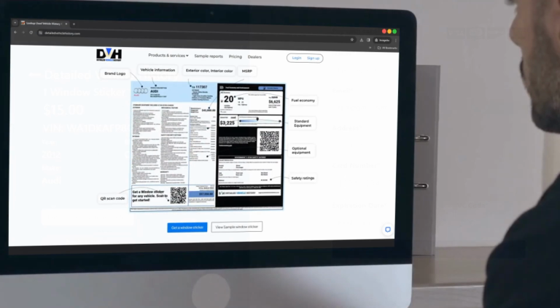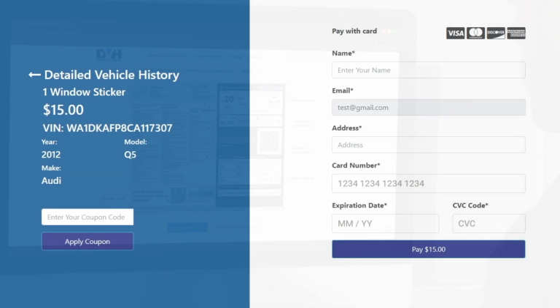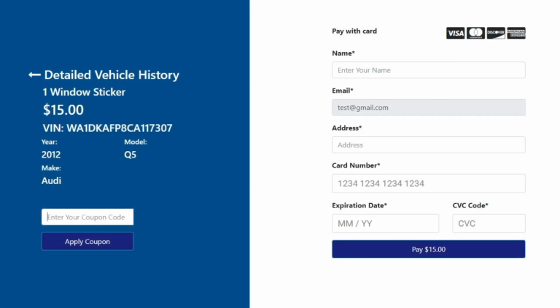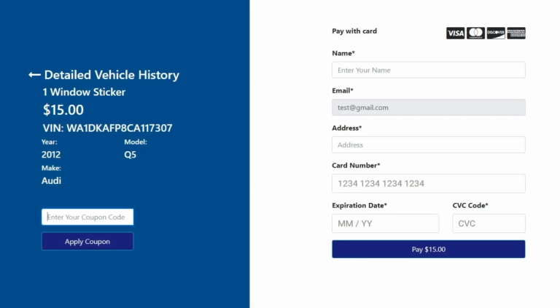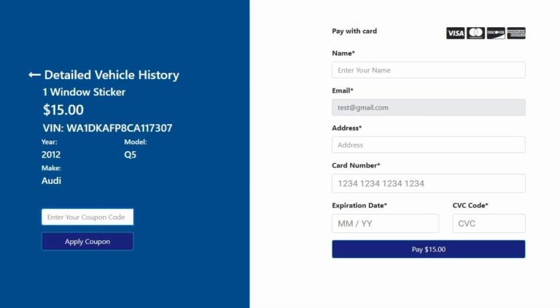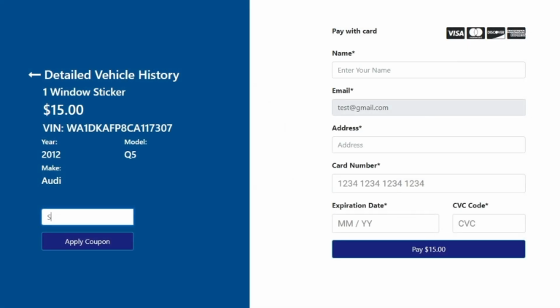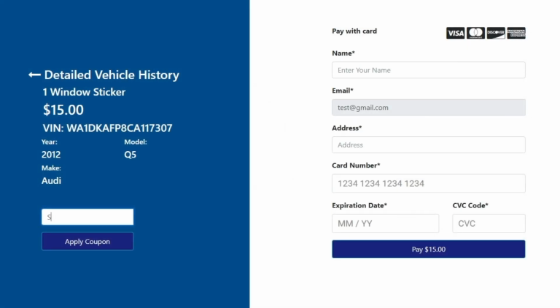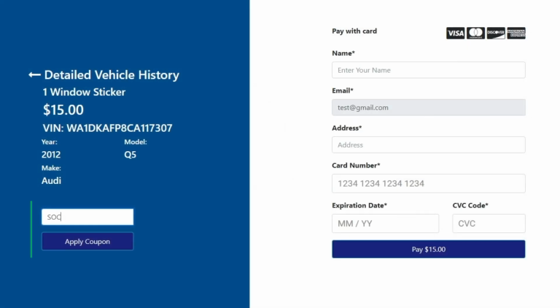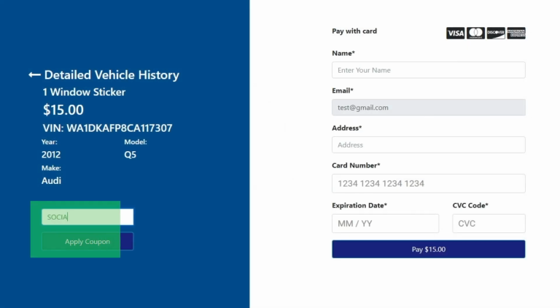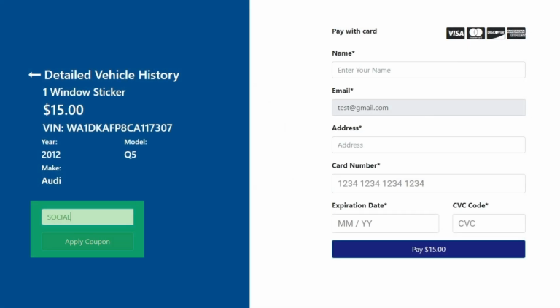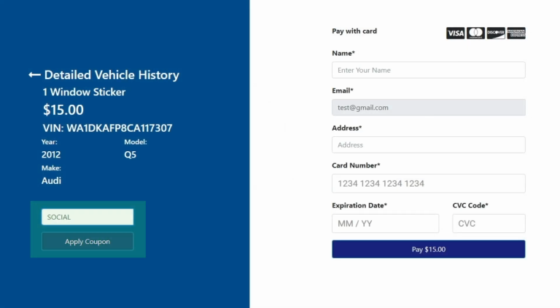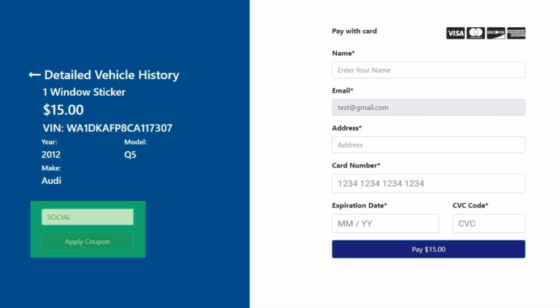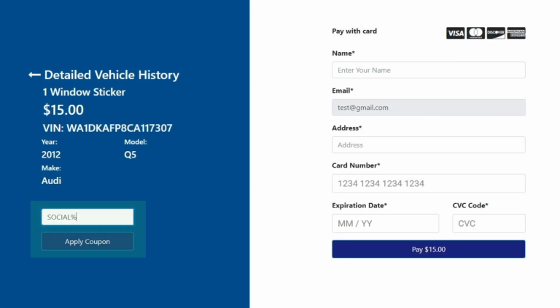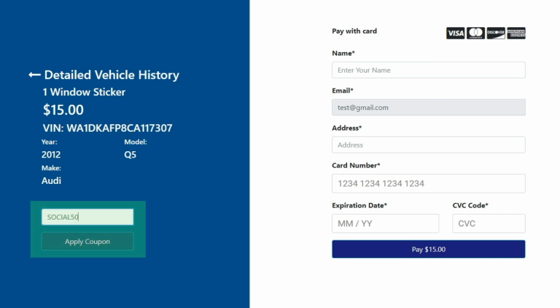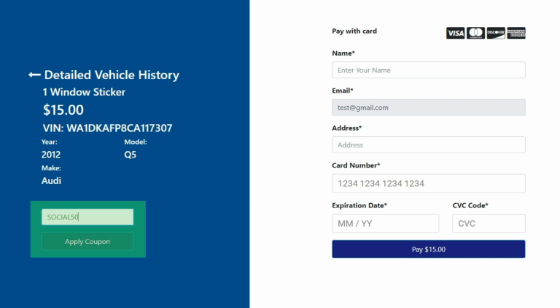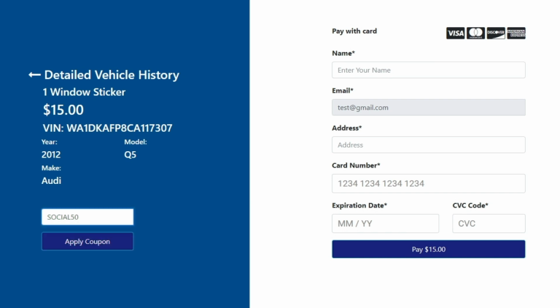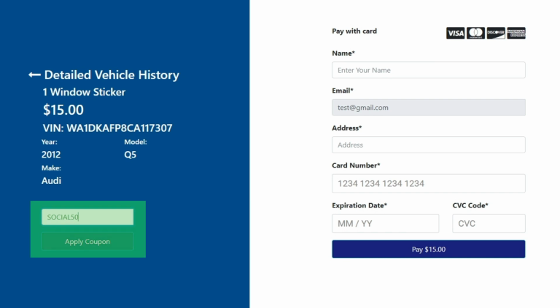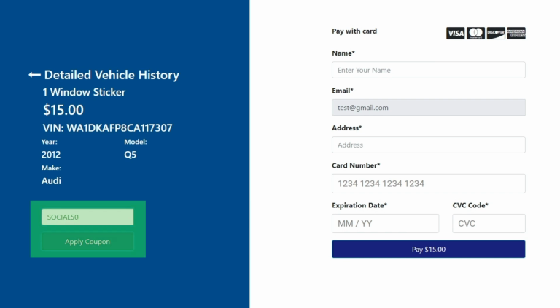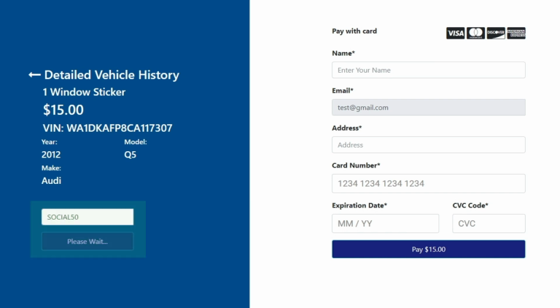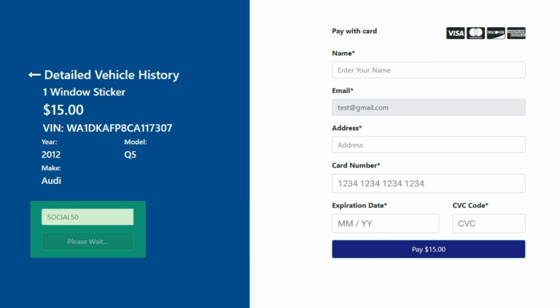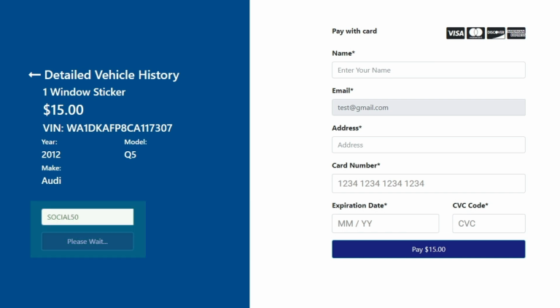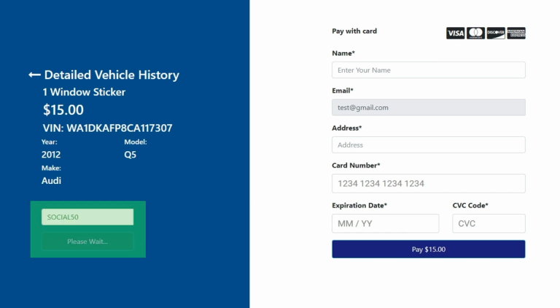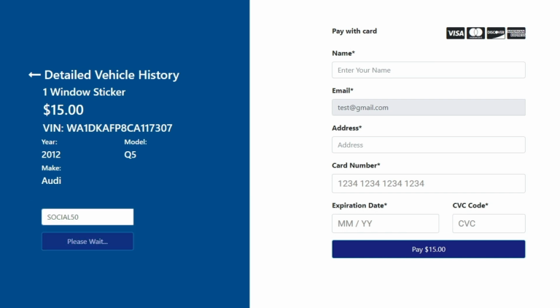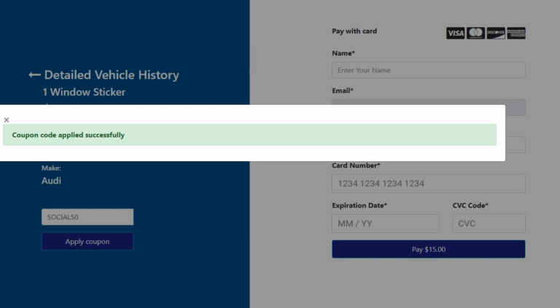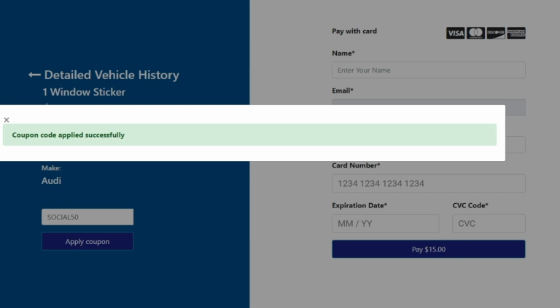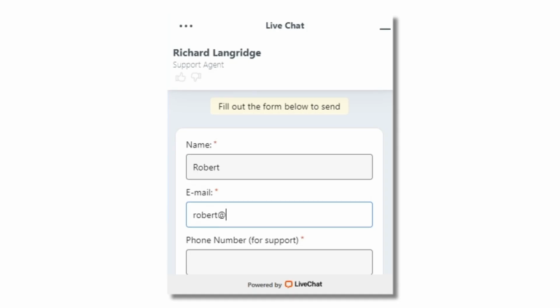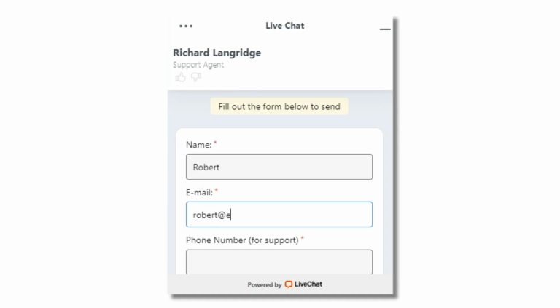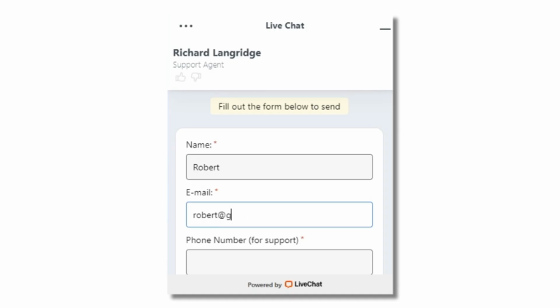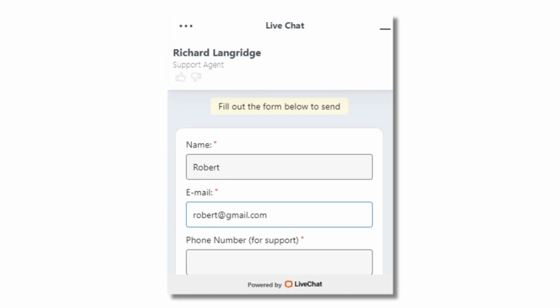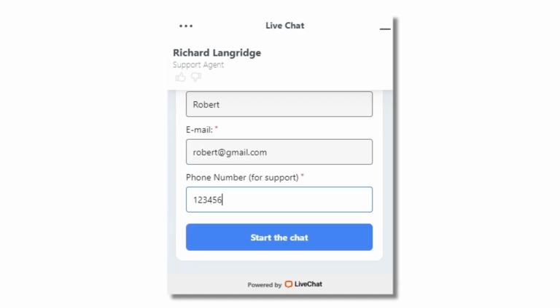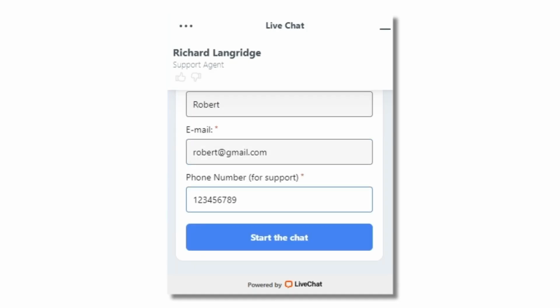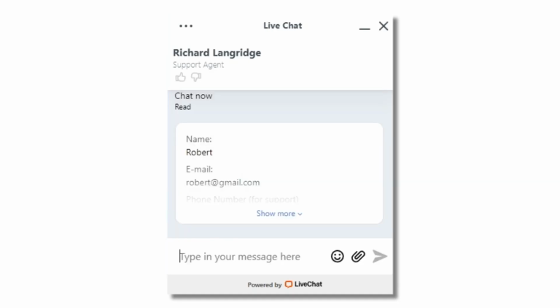To get a 50% discount on window stickers and vehicle history reports, use code SOCIAL50 at checkout, or speak to a LiveChat agent for assistance.